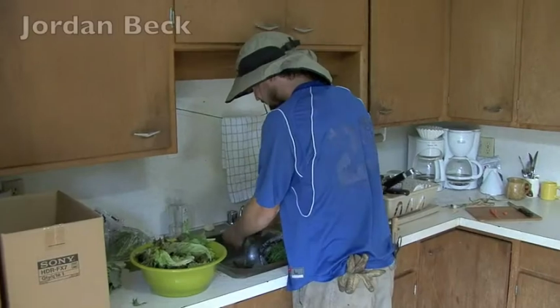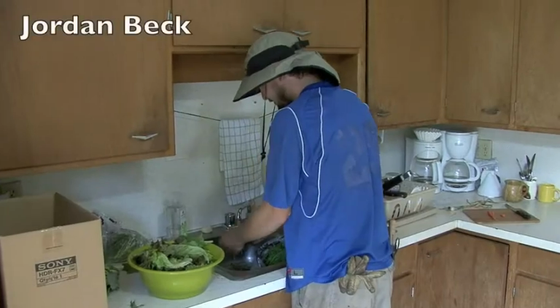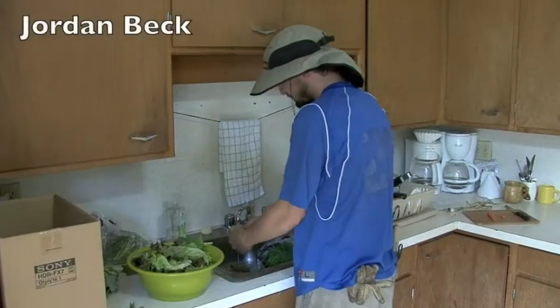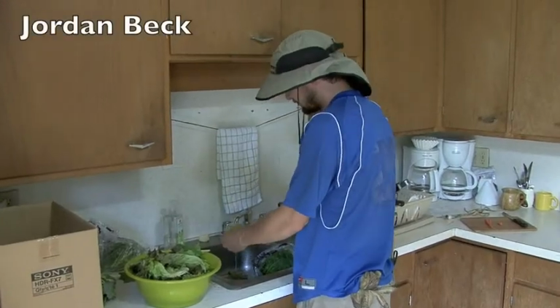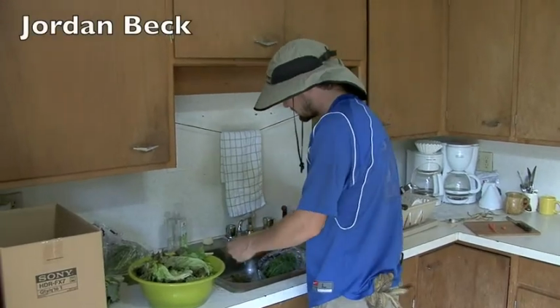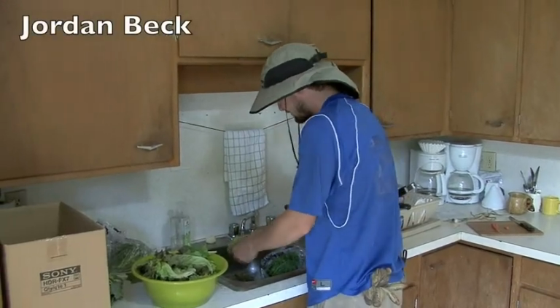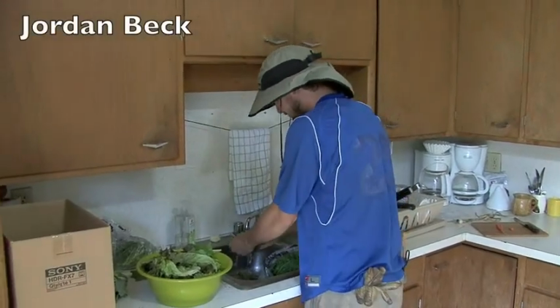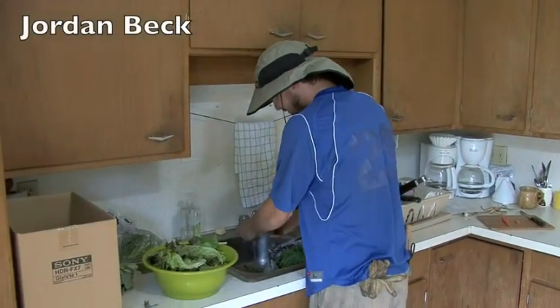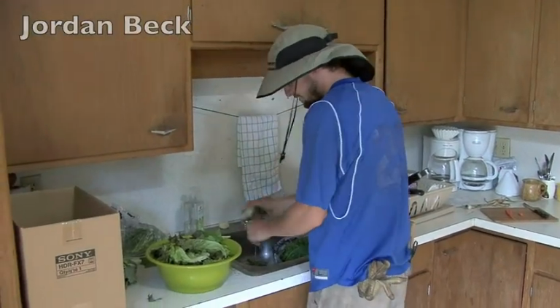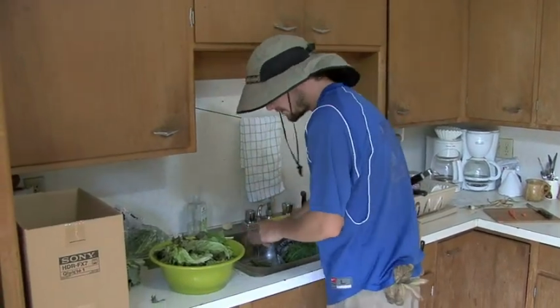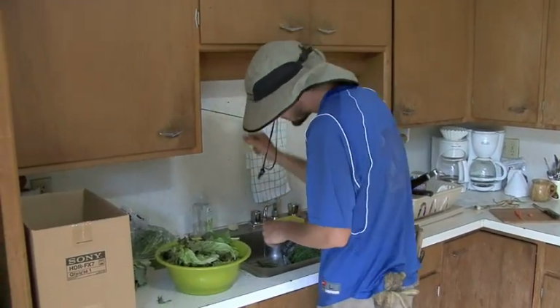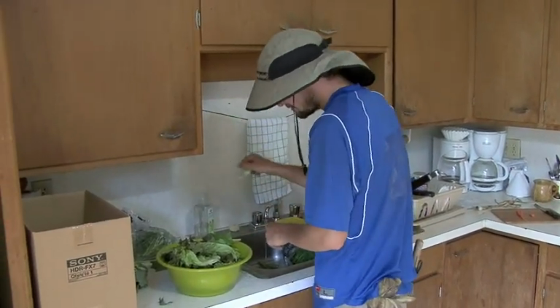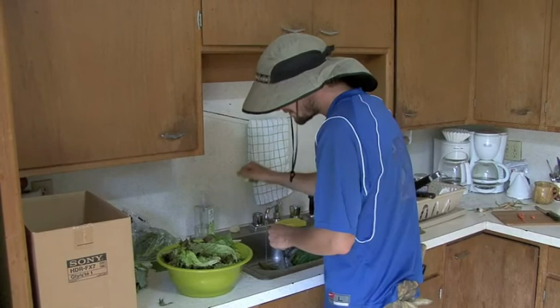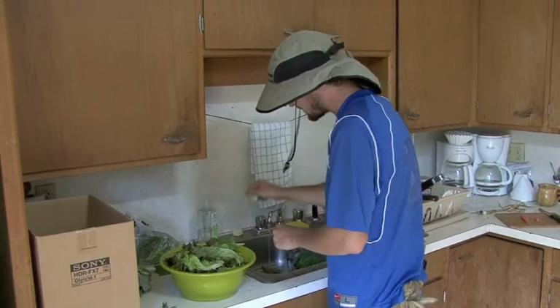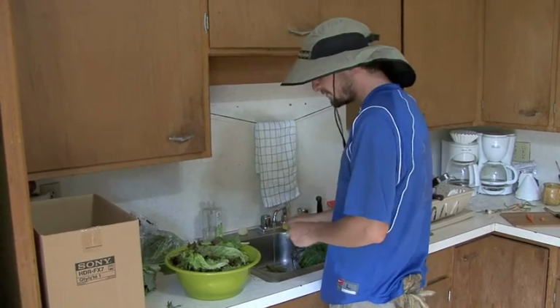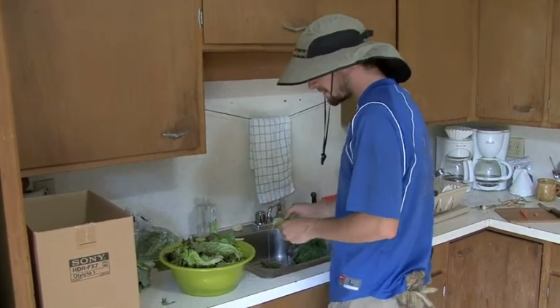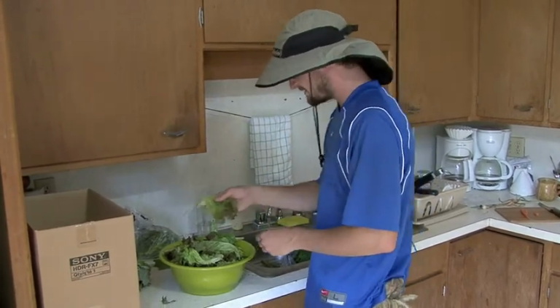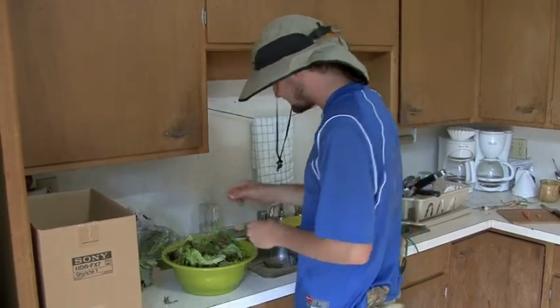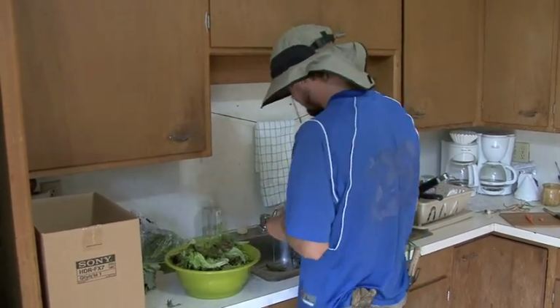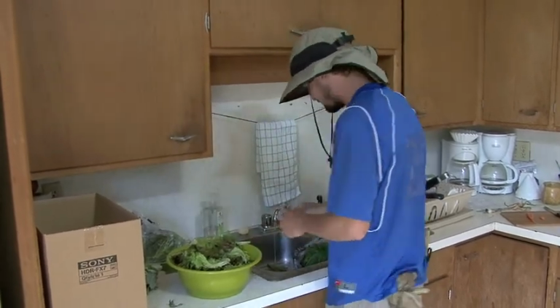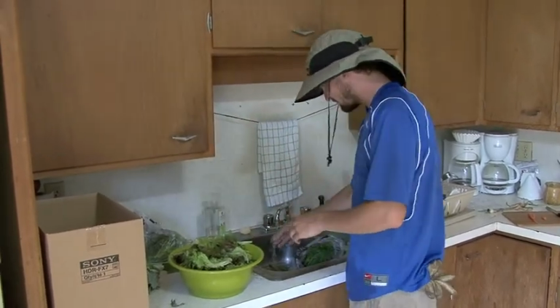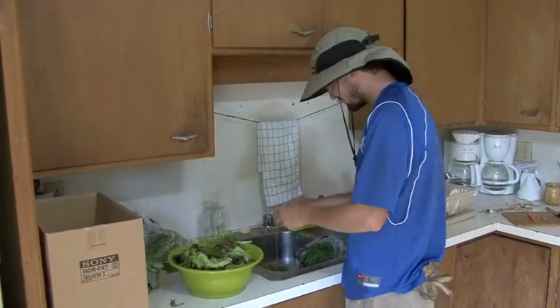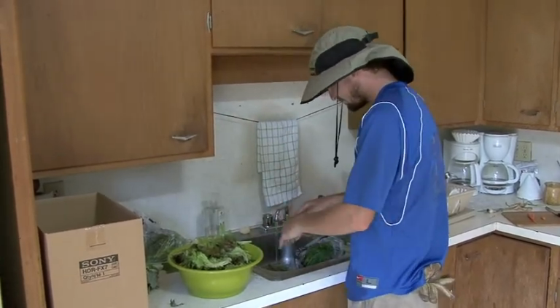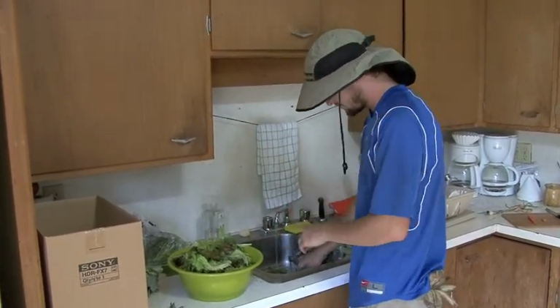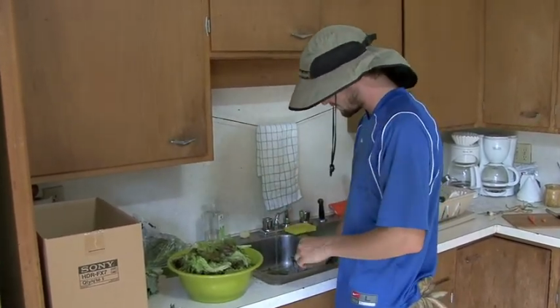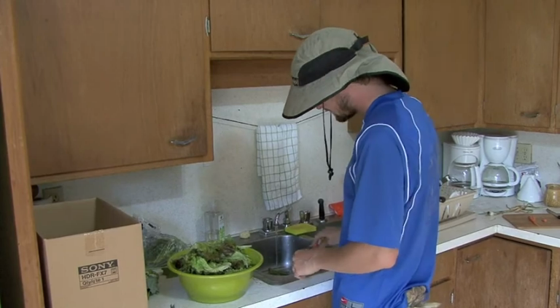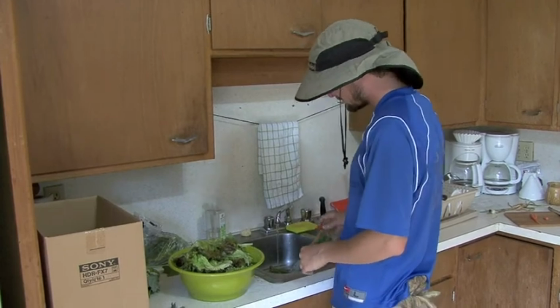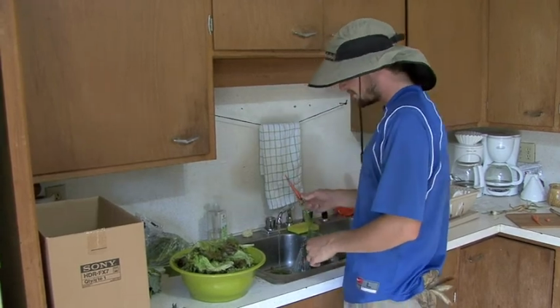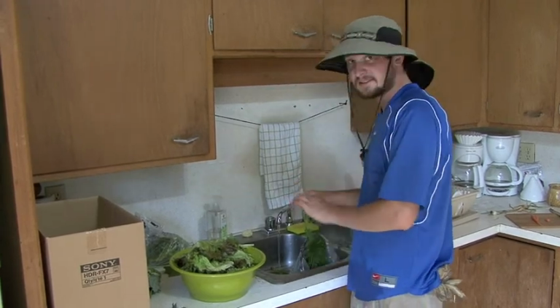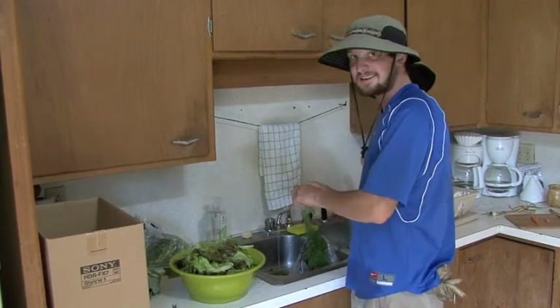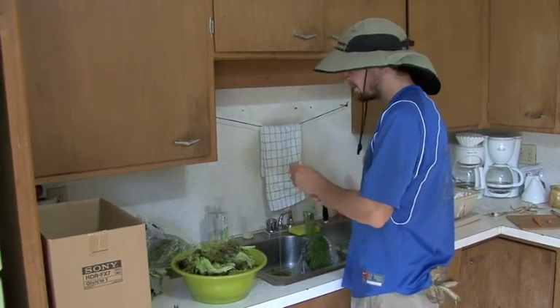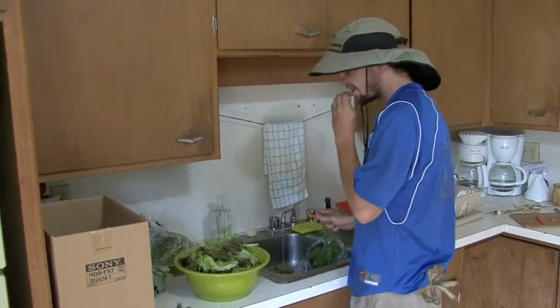I'm over here washing some lettuce, some spinach, got some basil, some mint, and some dill, and all sorts of other good things like carrots. We're going into there.